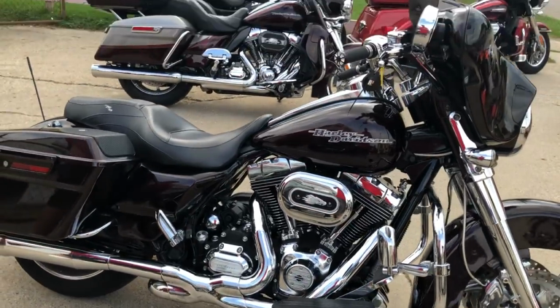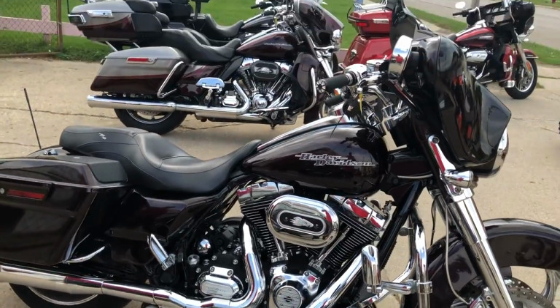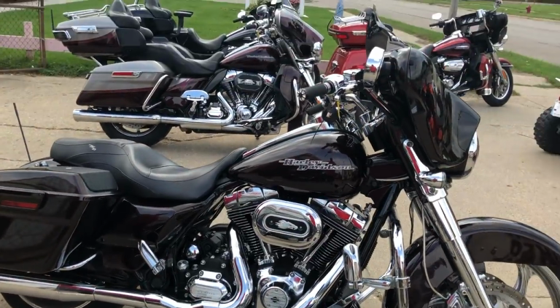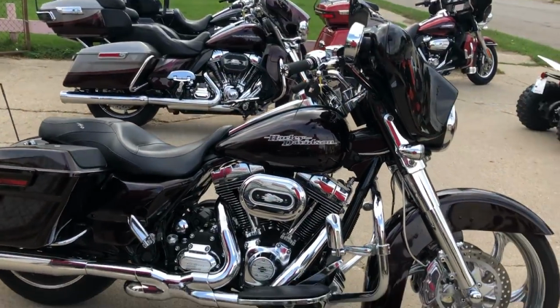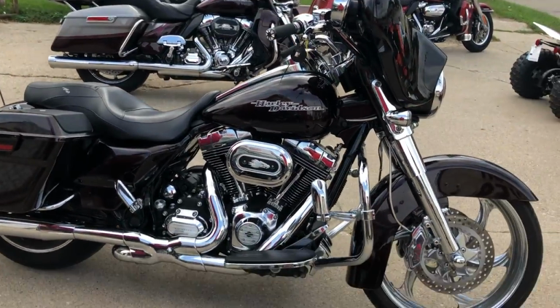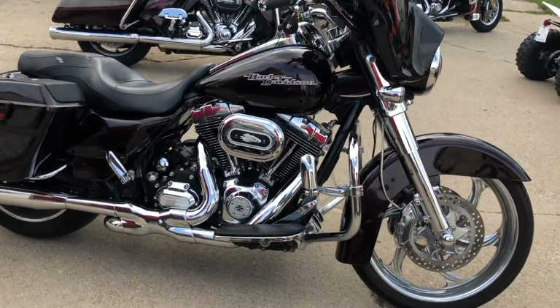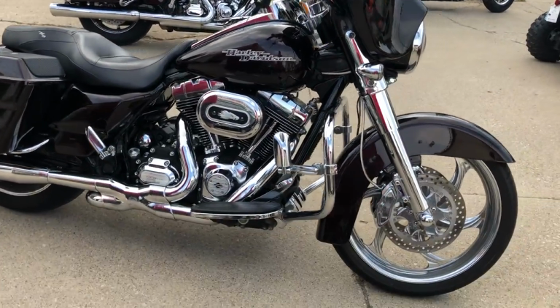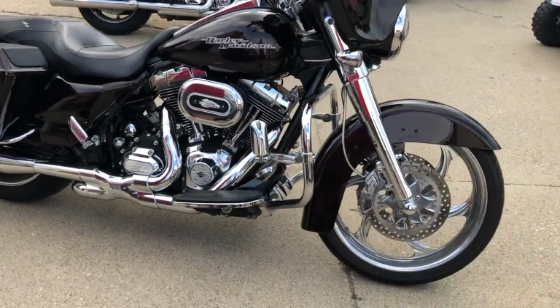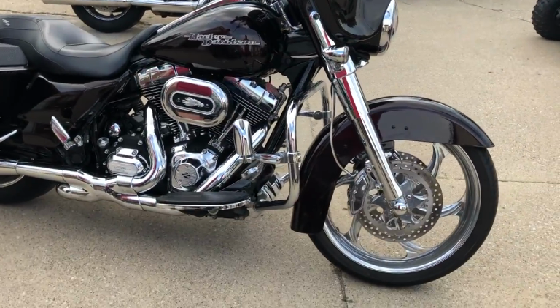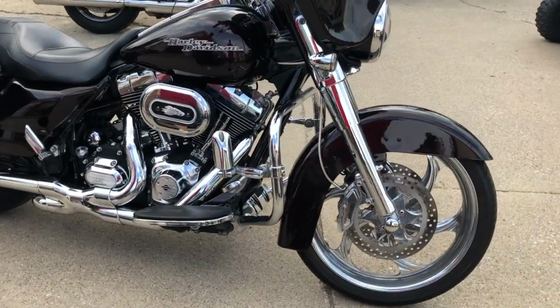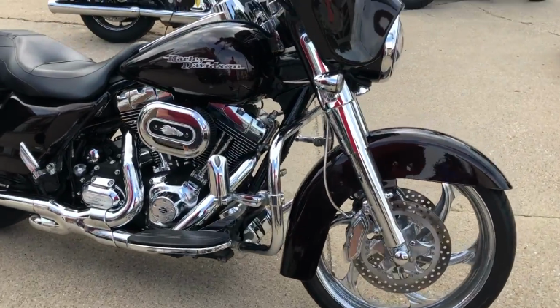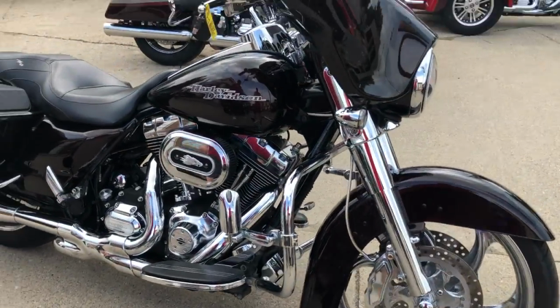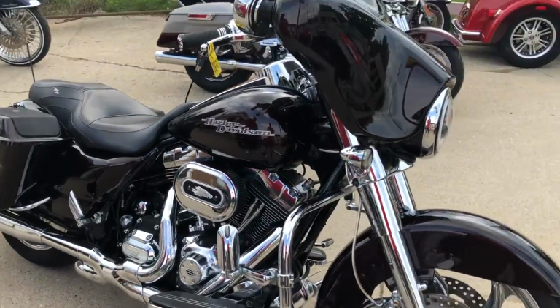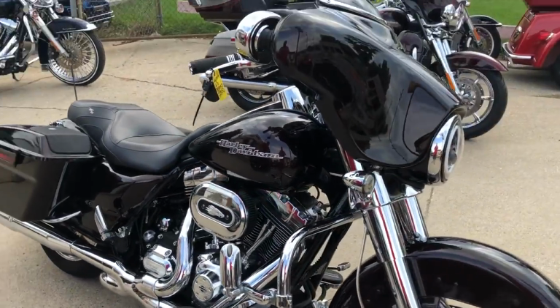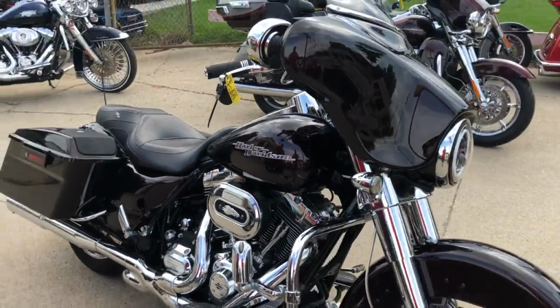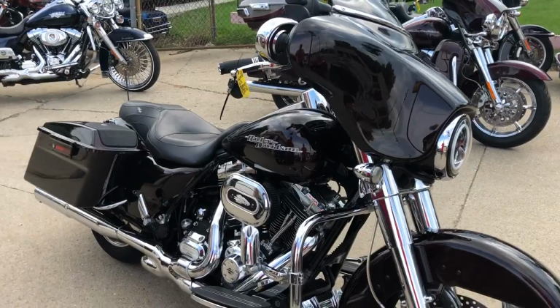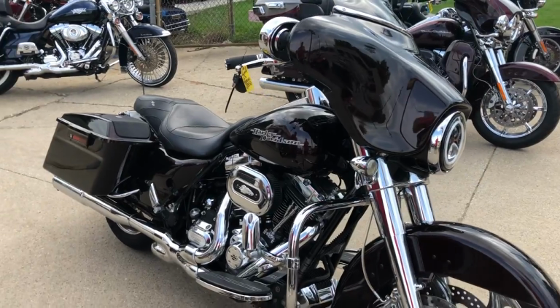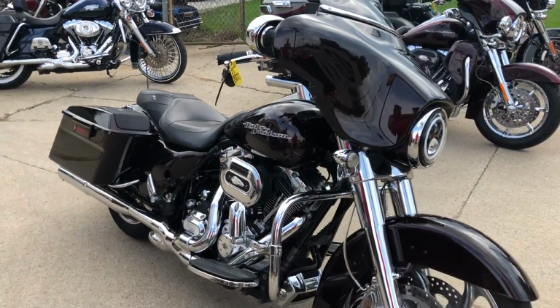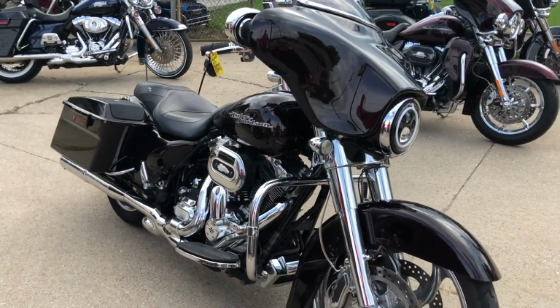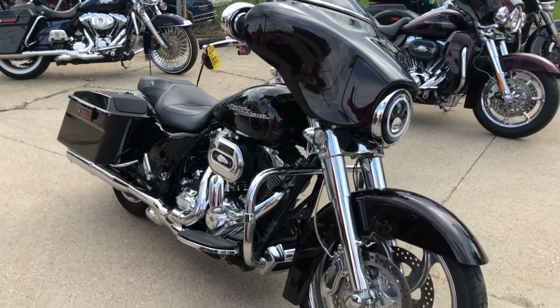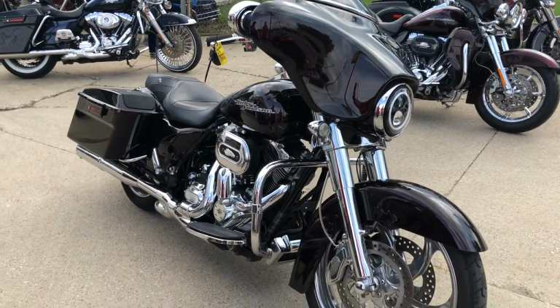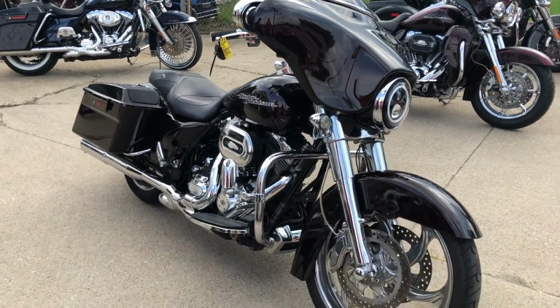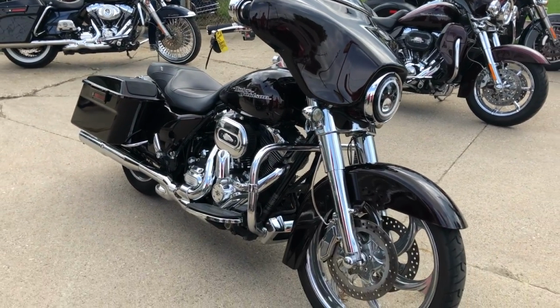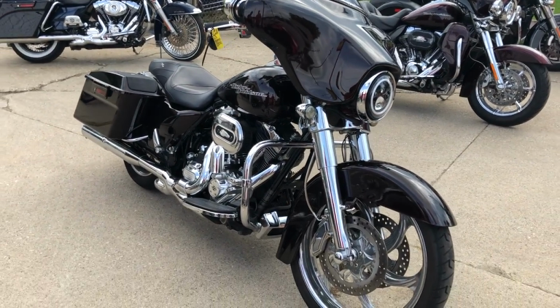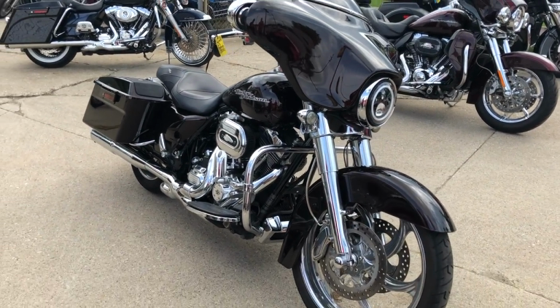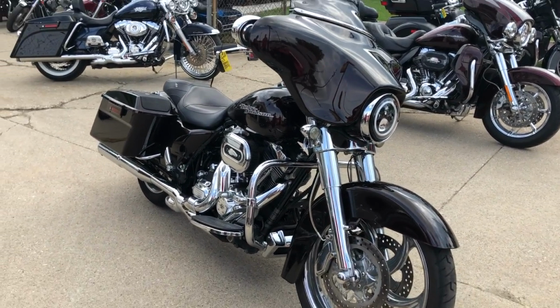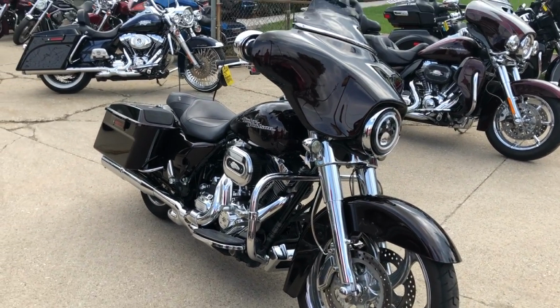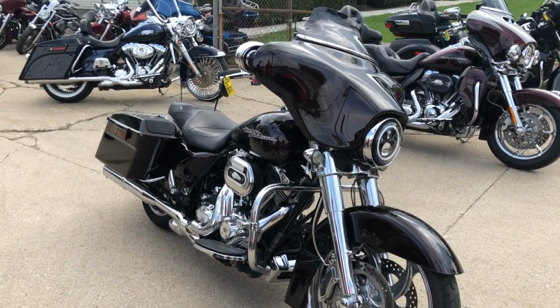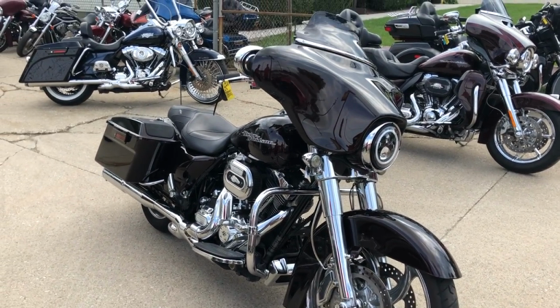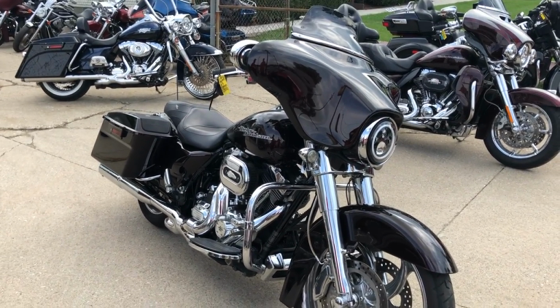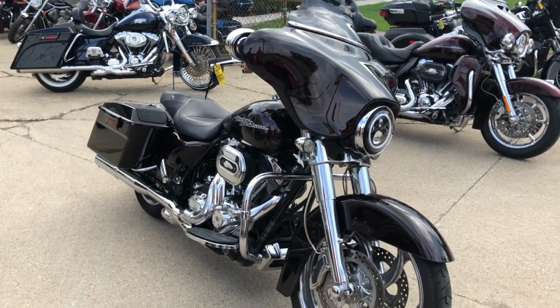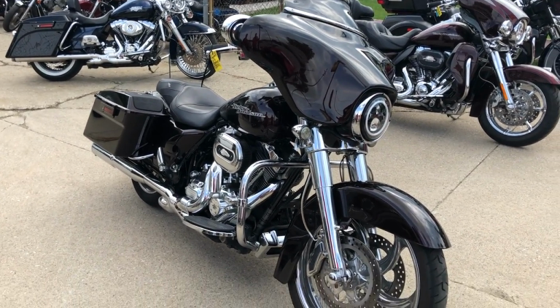You've got a dual Vance & Hines exhaust, and the list goes on with this one guys. Don't miss it, give us a call, we'll get it done. 810-648-9500.